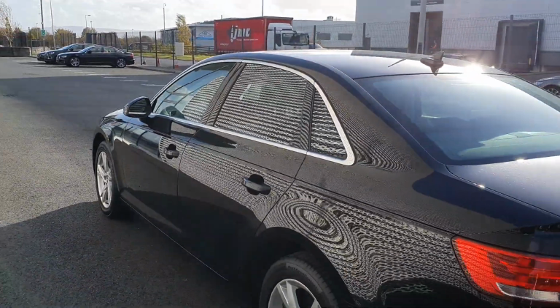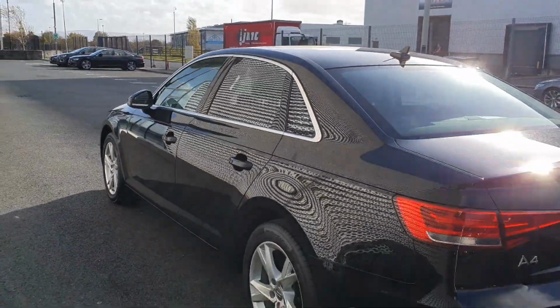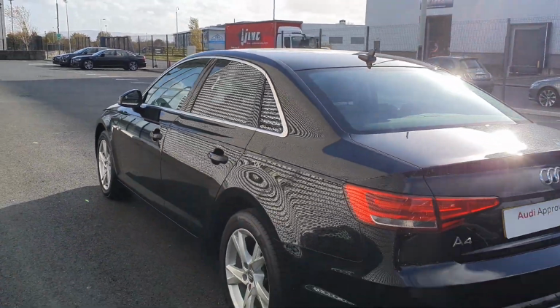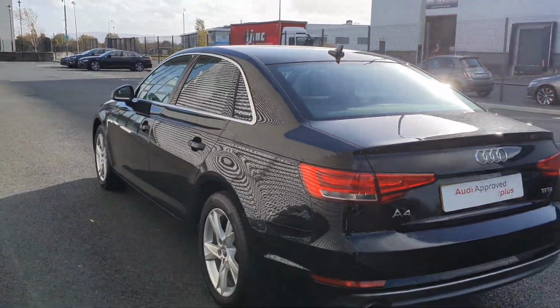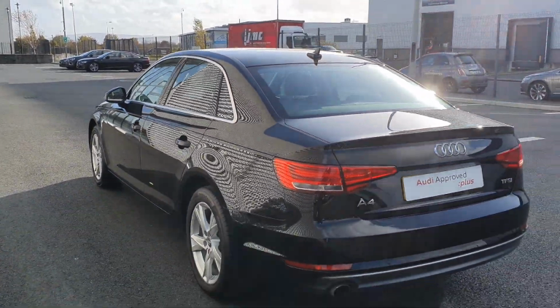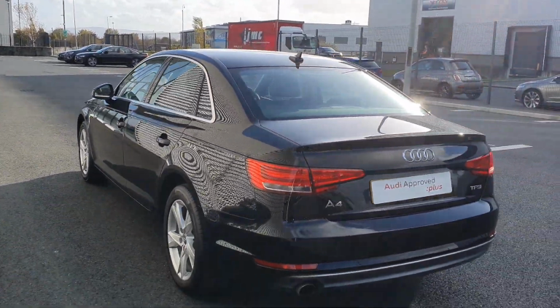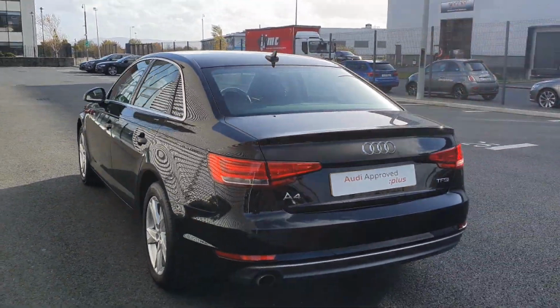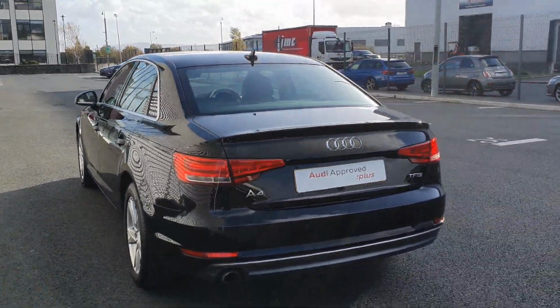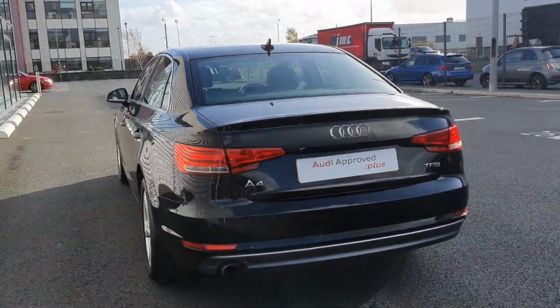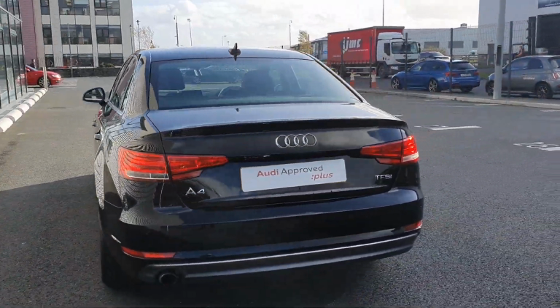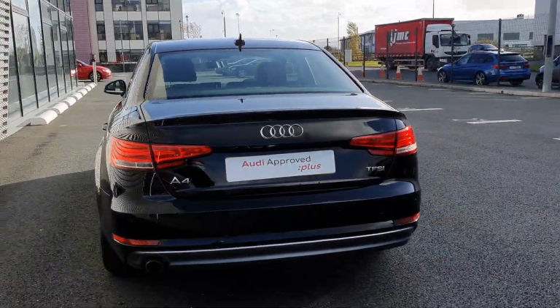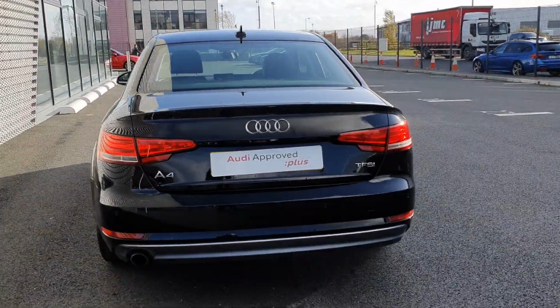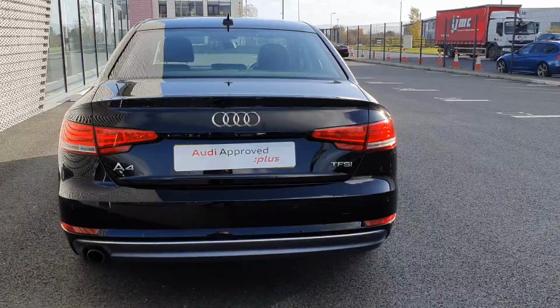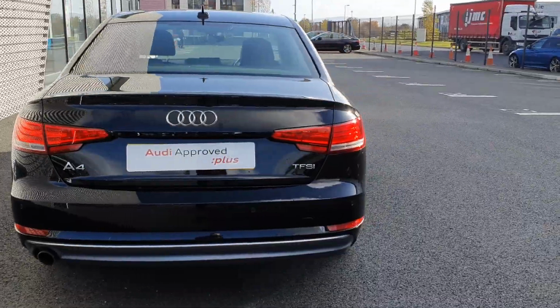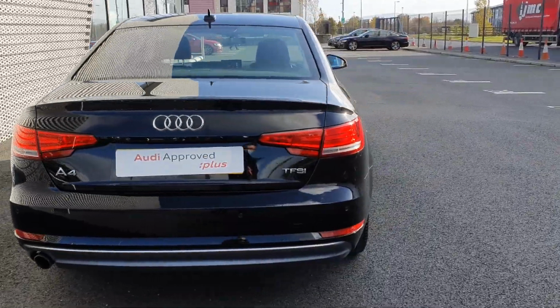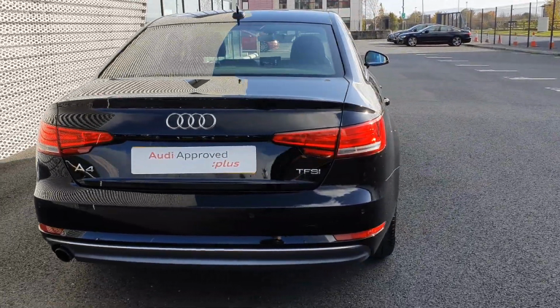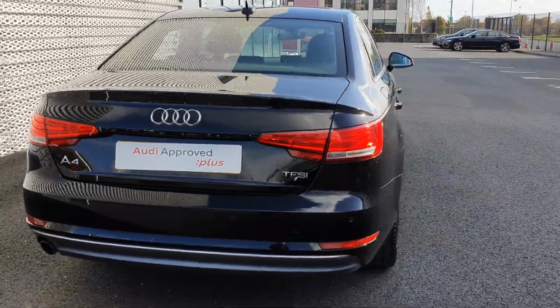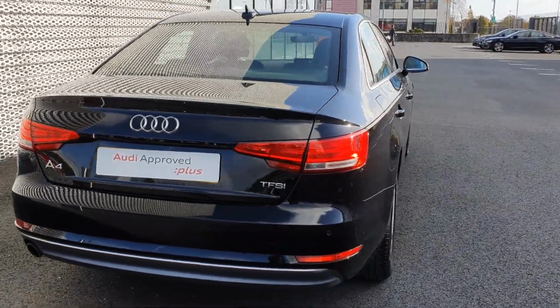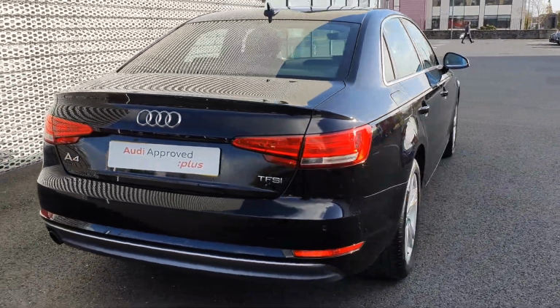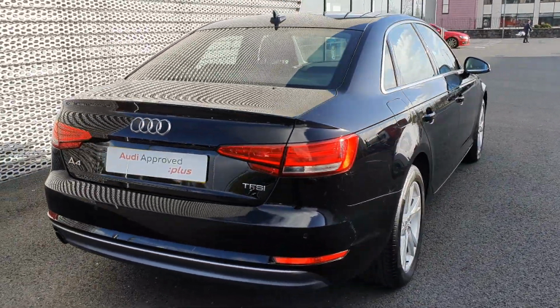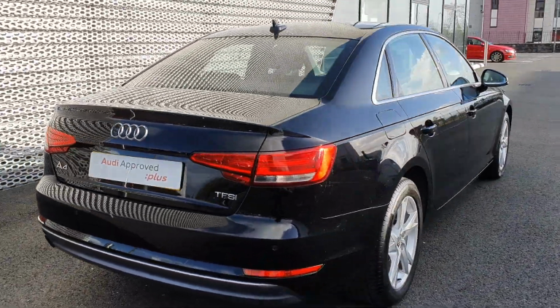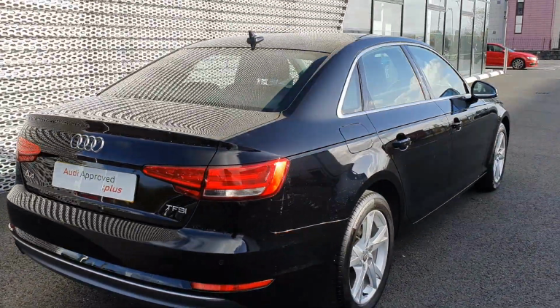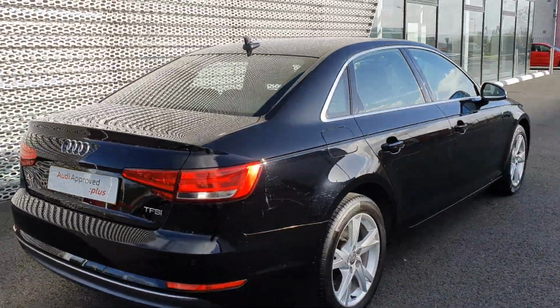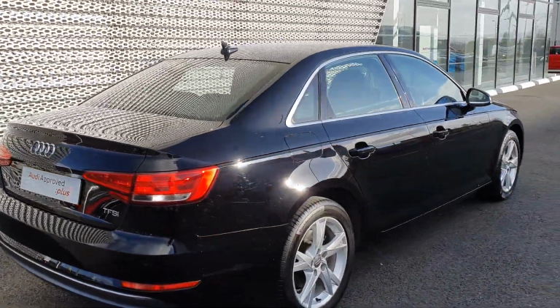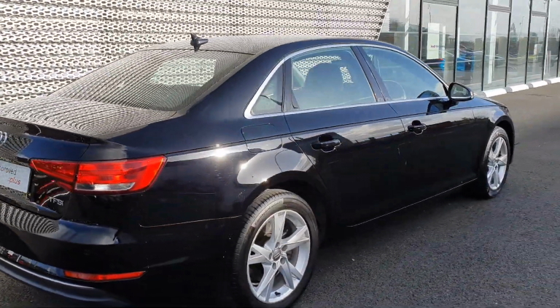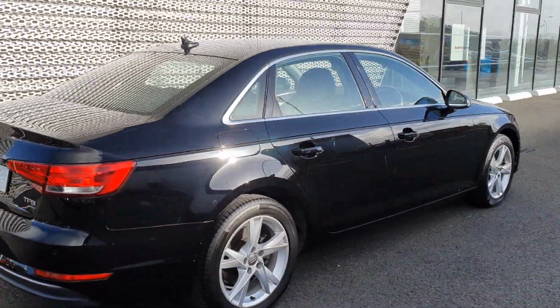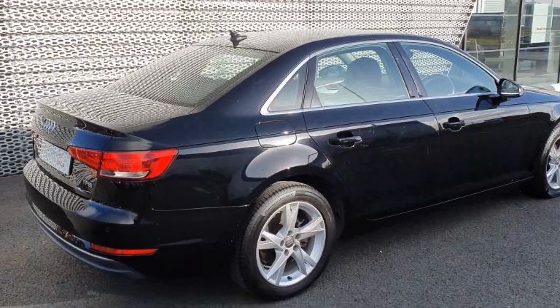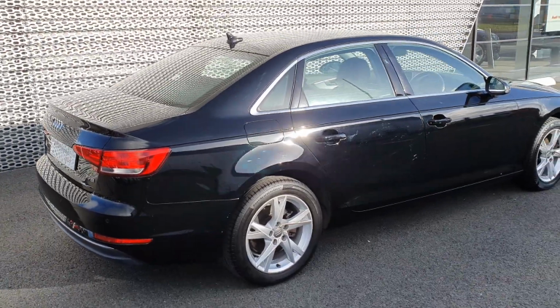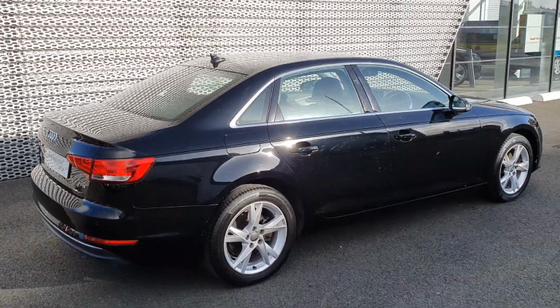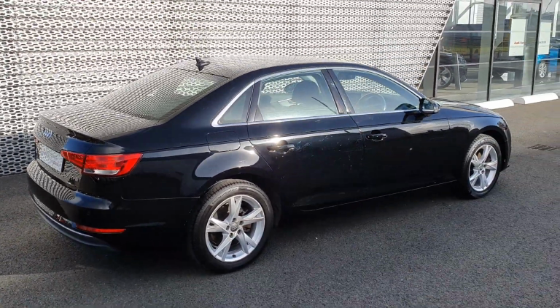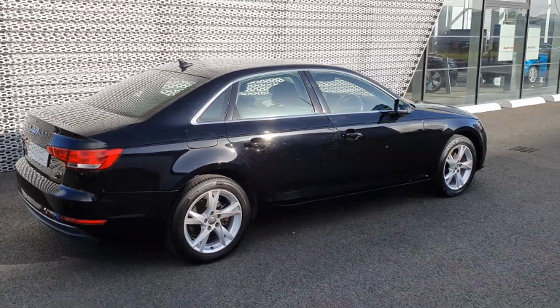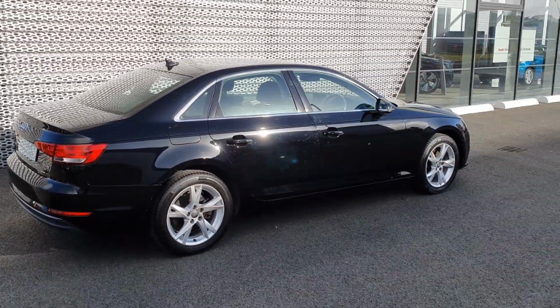Chrome around the windows gives it a real executive look. To the rear you've got TFSI badging for the car's petrol engine. The car also features front and rear parking sensors with radar too on the computer system inside.